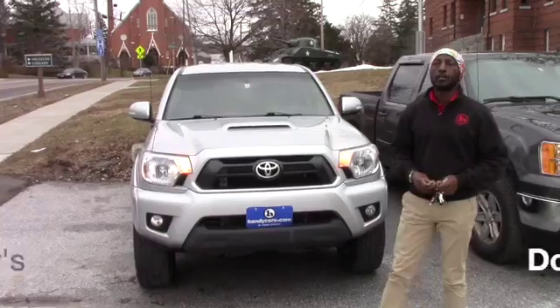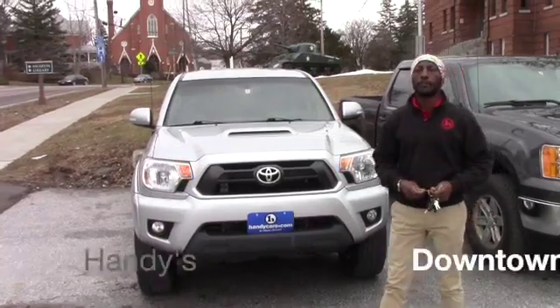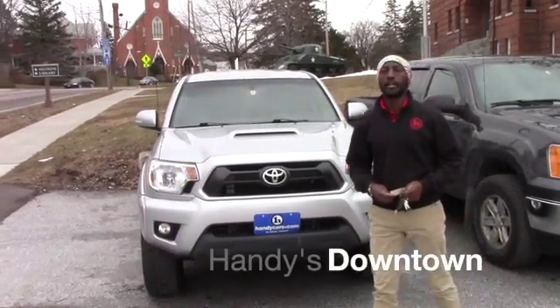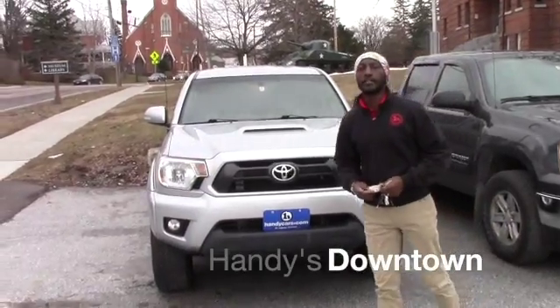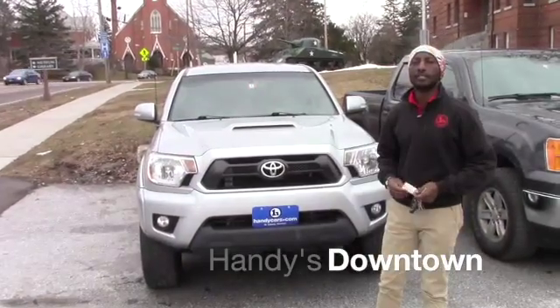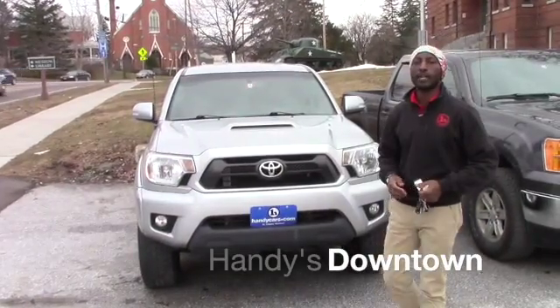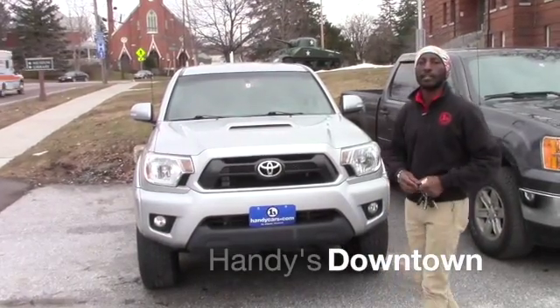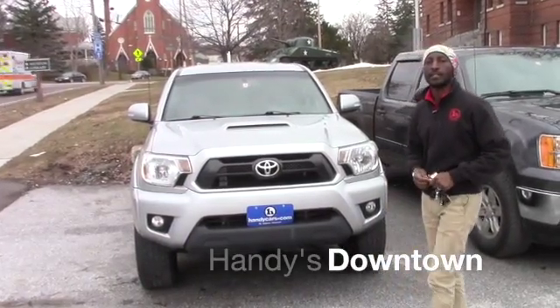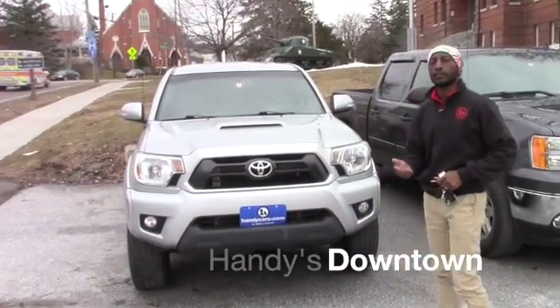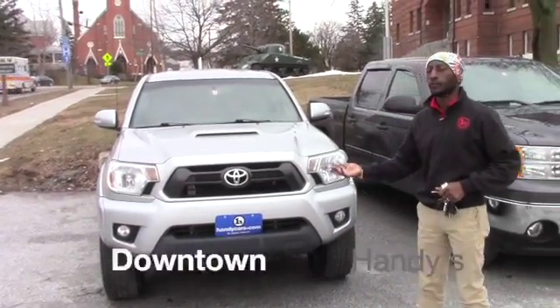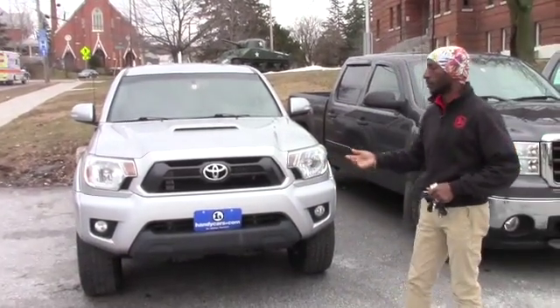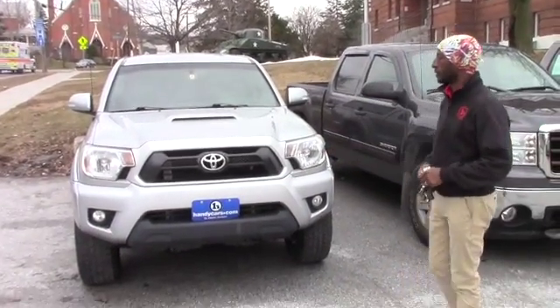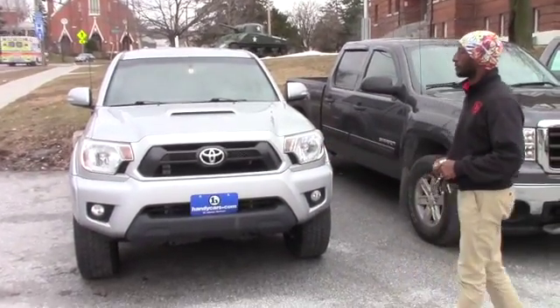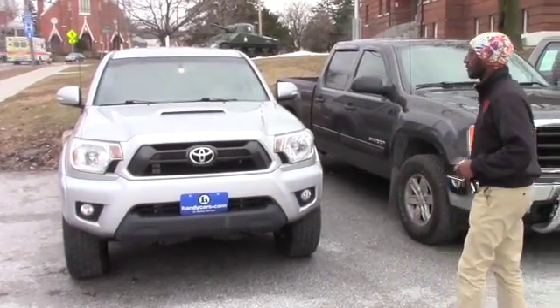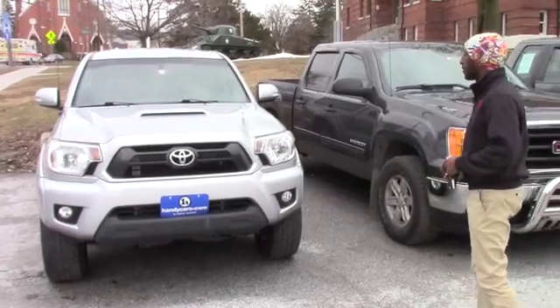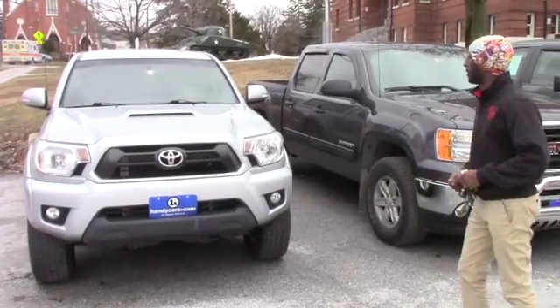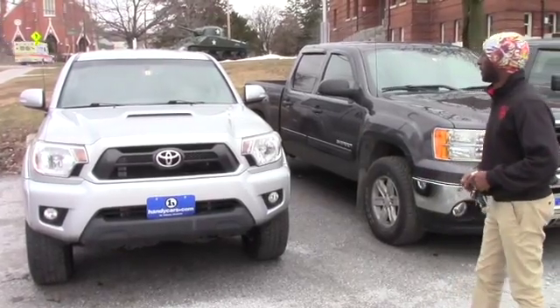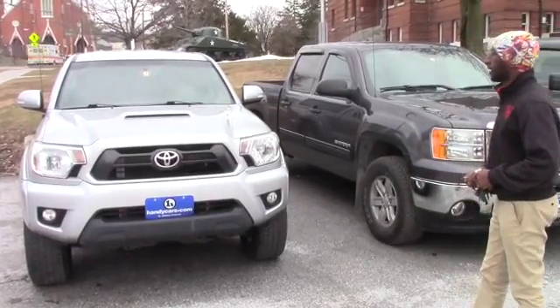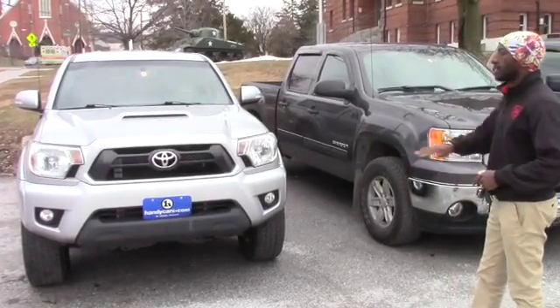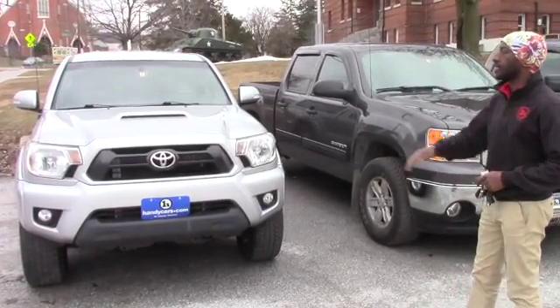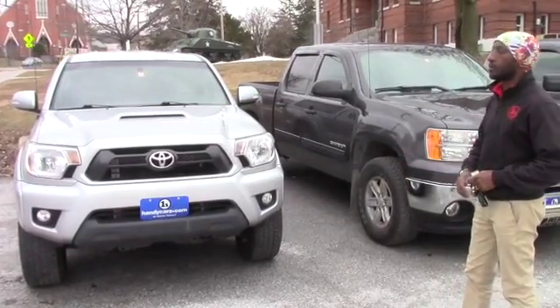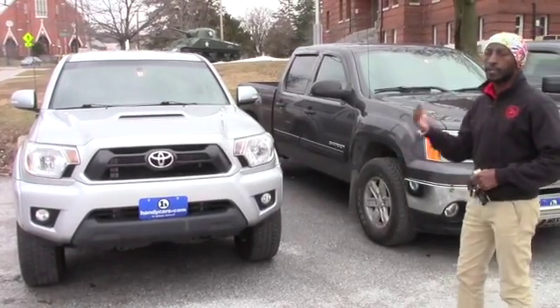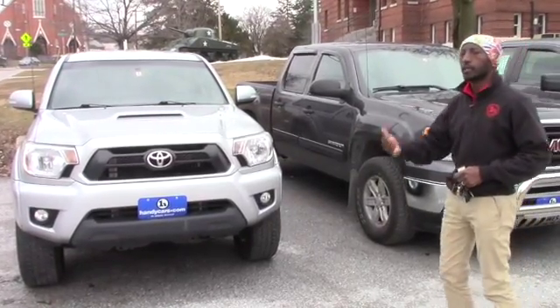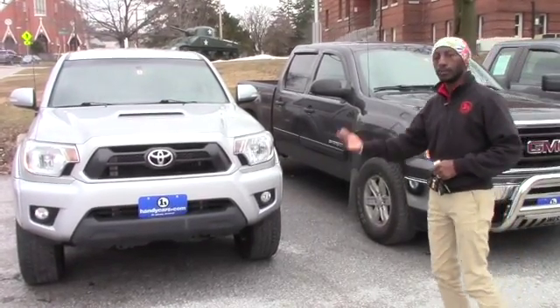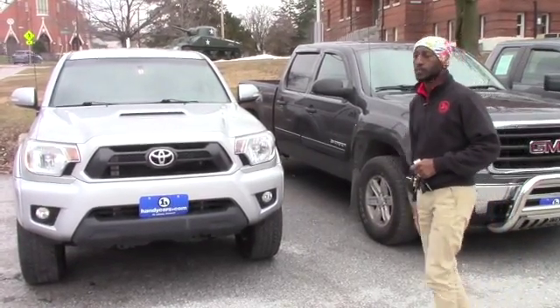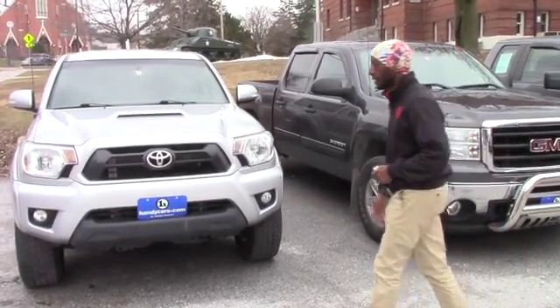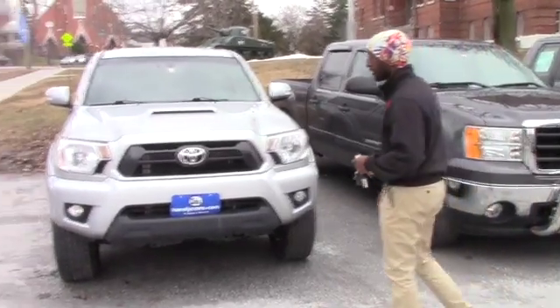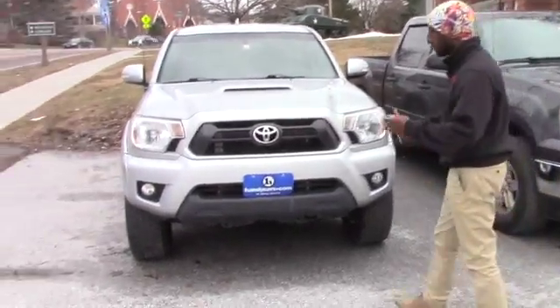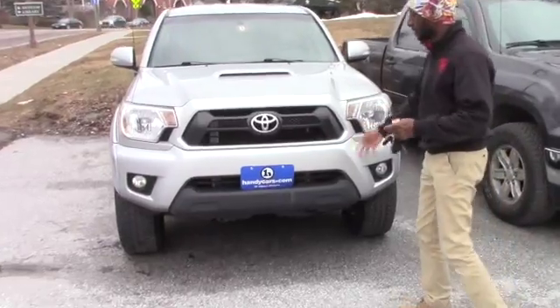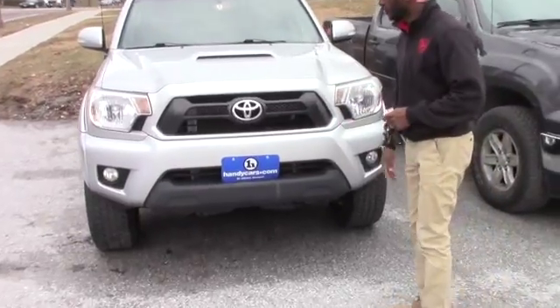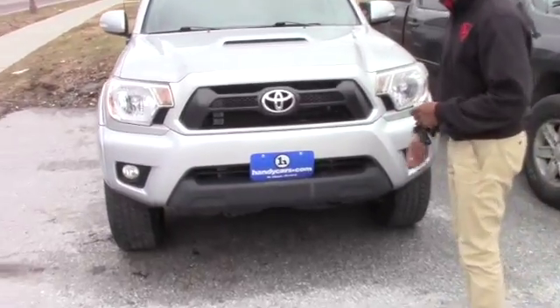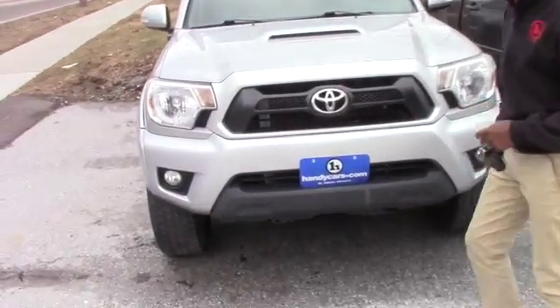Good afternoon, Eric. This is Jamari here at Henderson Town. Thank you for your inquiry on the 2012 Toyota Tacoma. It's nice and clean. I want to send you some quick information so you'll be able to have a good view of this vehicle.